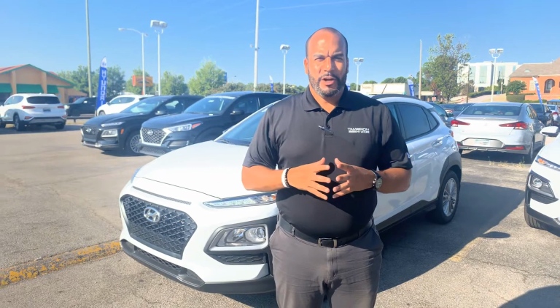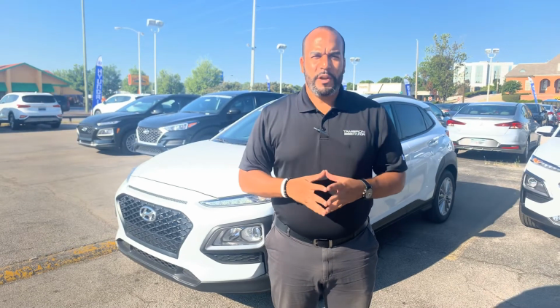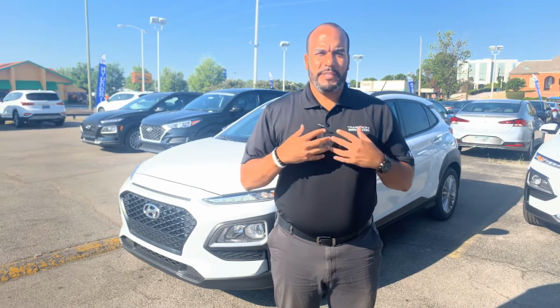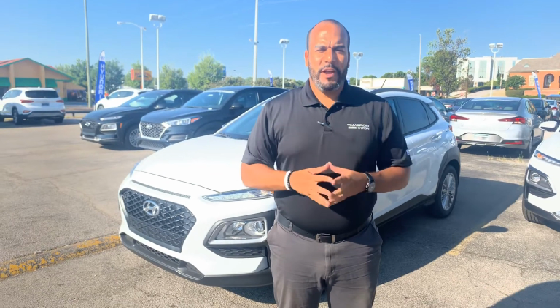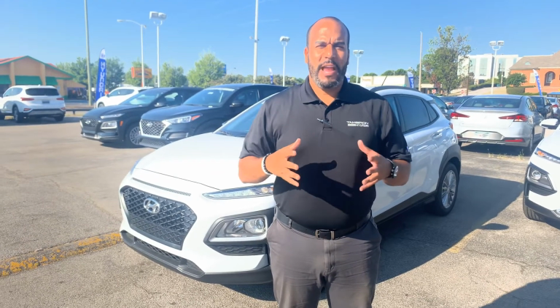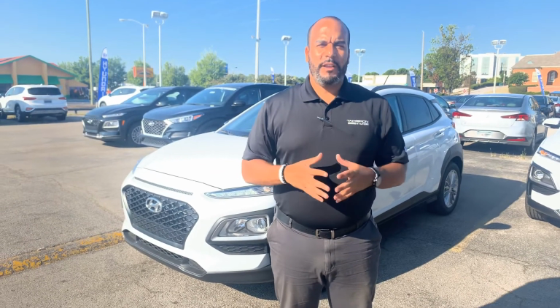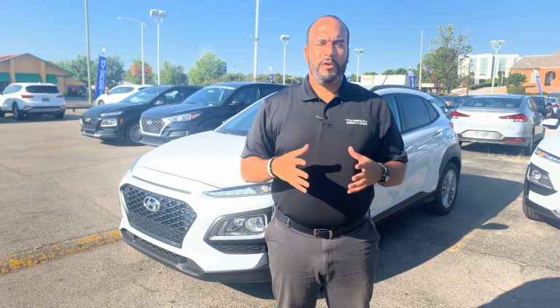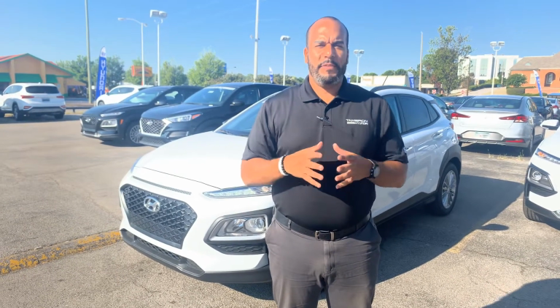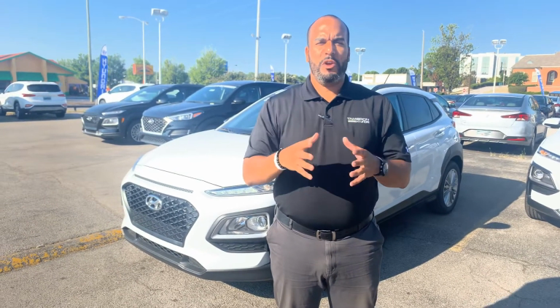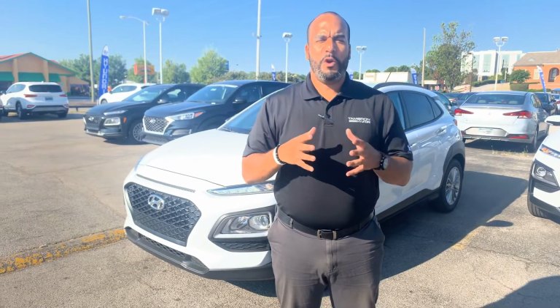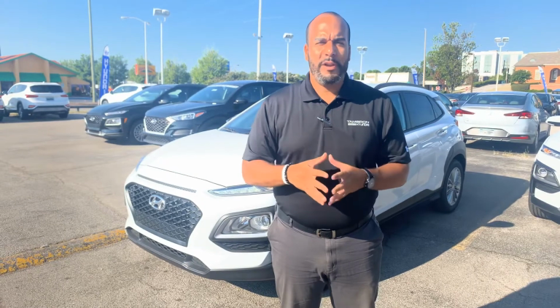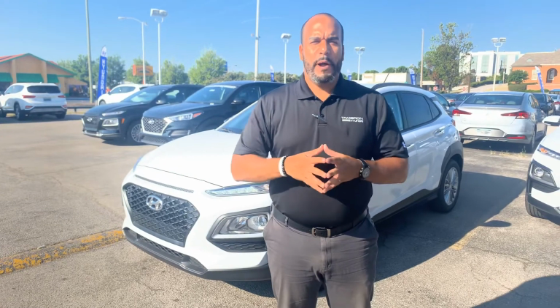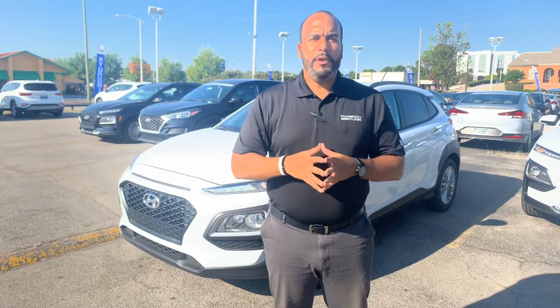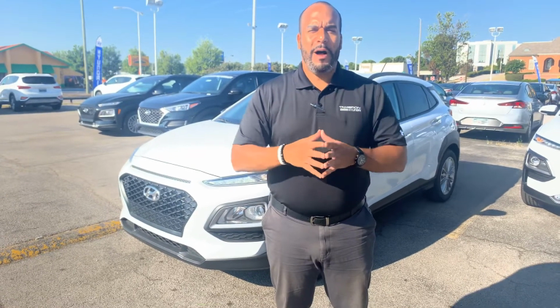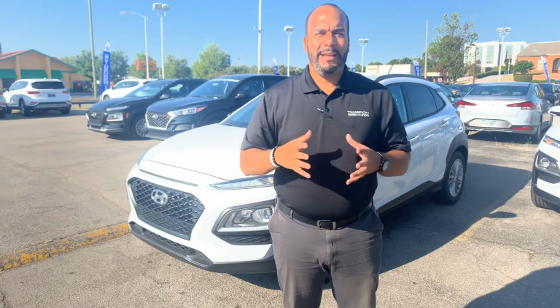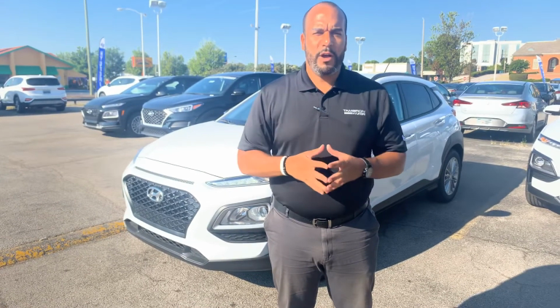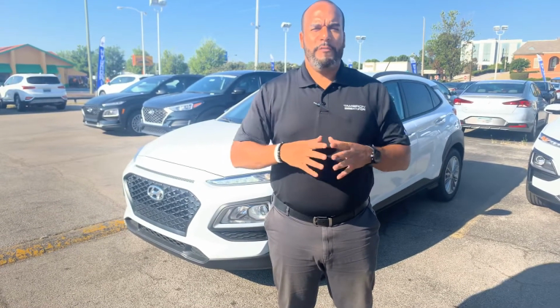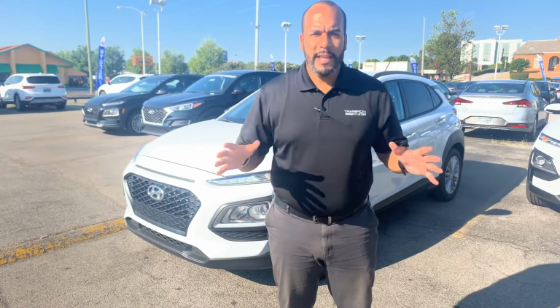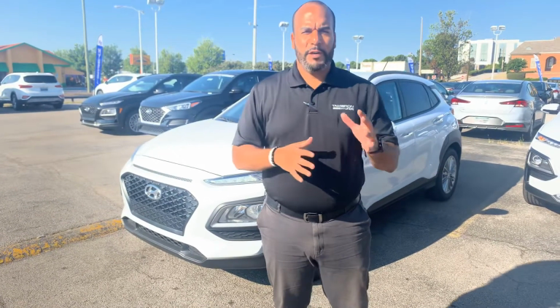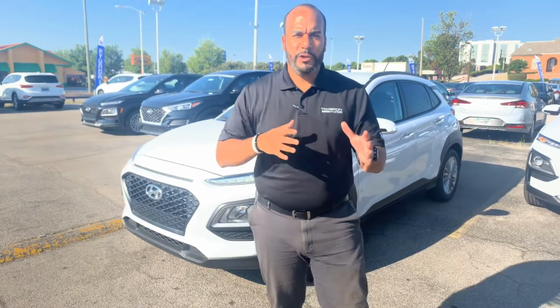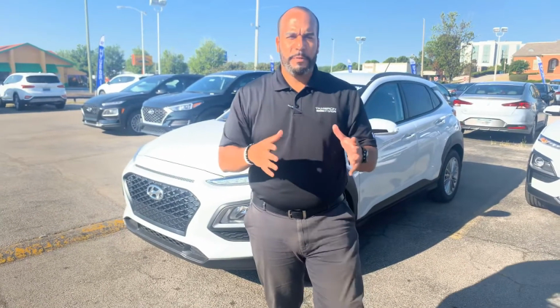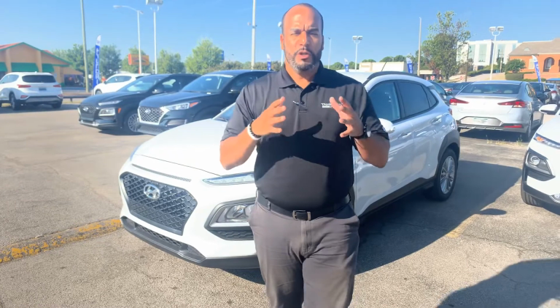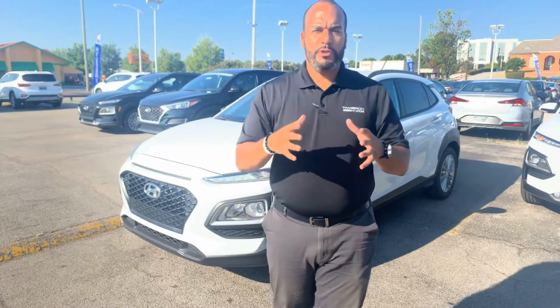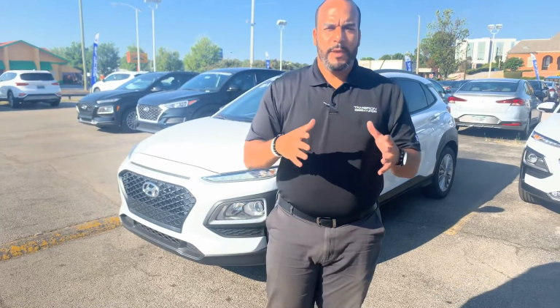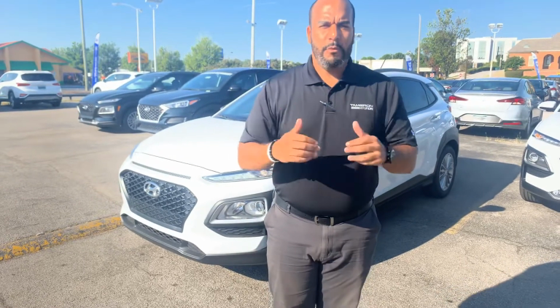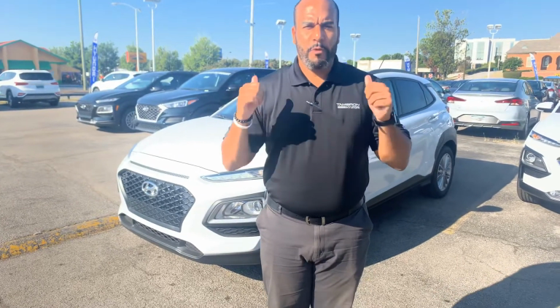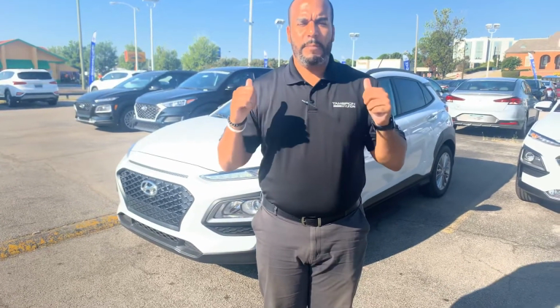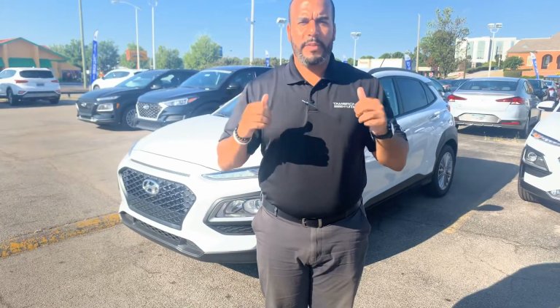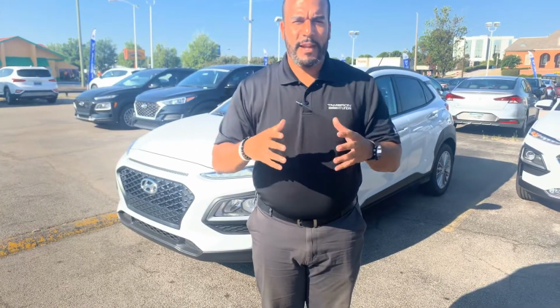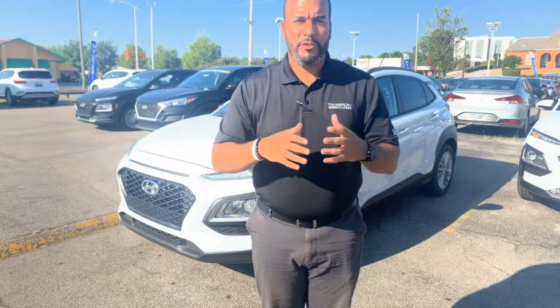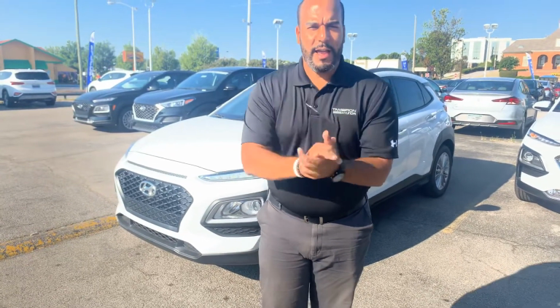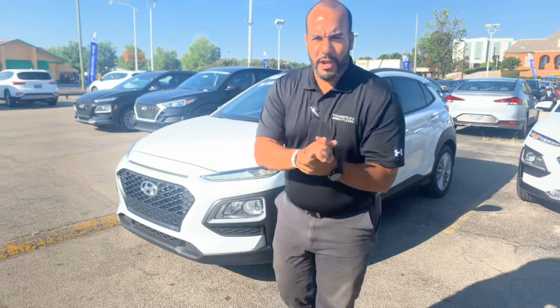Good morning, my name is Citron here at Tamron Hyundai in Hoover, Alabama. Thank you so much for inquiring about our beautiful Hyundai Kona. We have plenty of different color and trim options to choose from. I got one pulling right behind me that I'm excited to show you. So let's dive in, shall we?